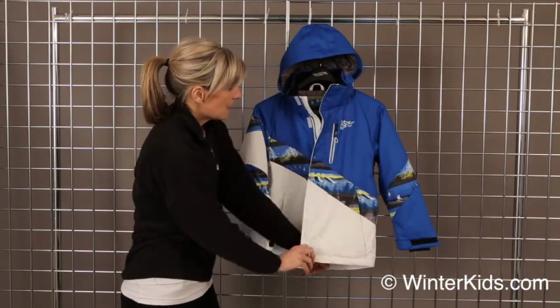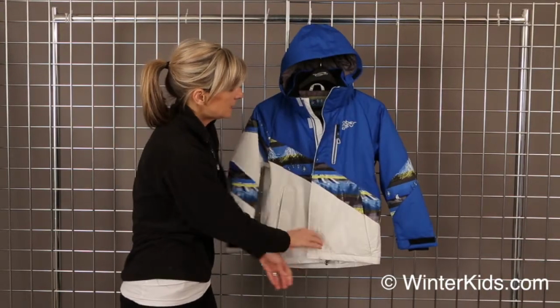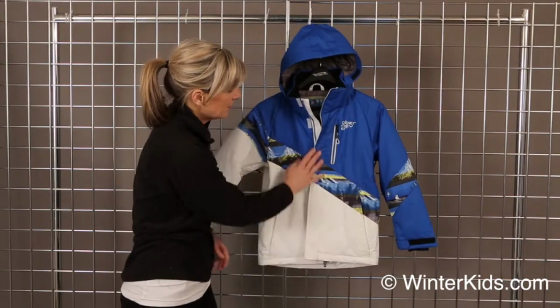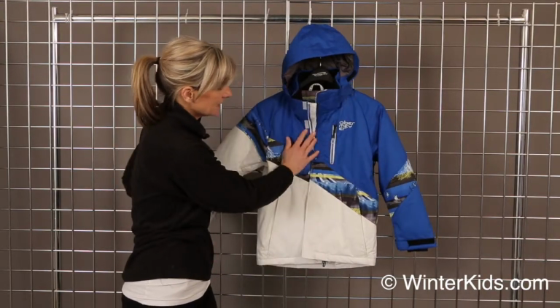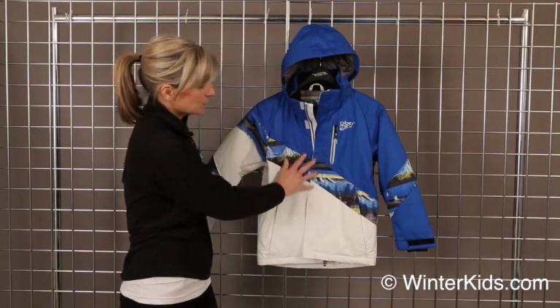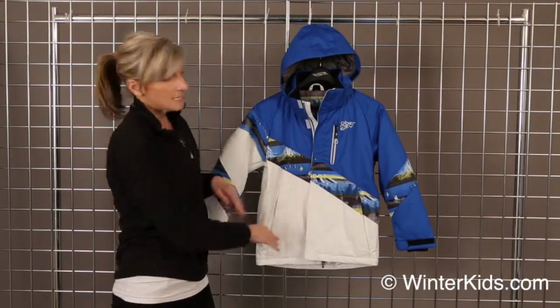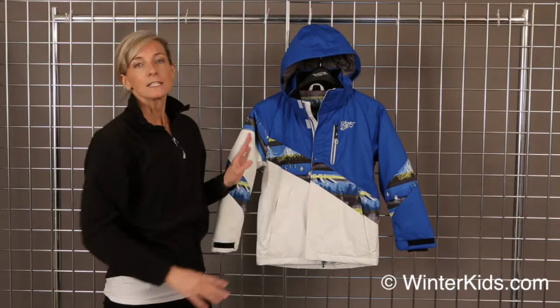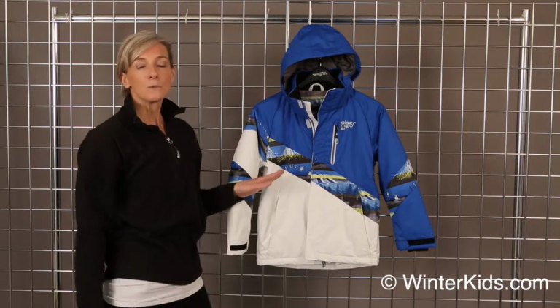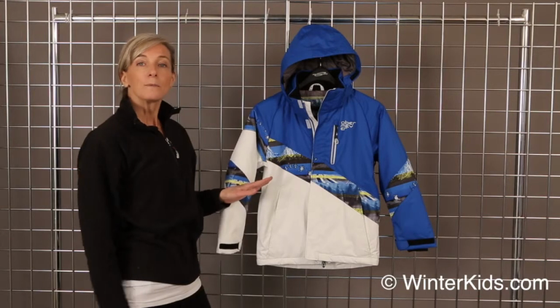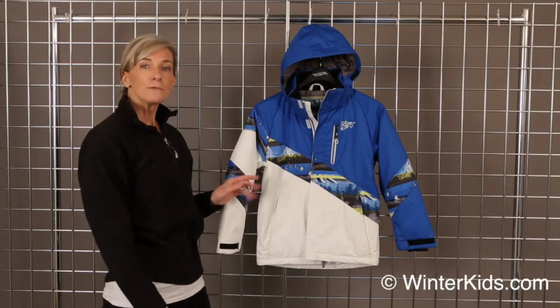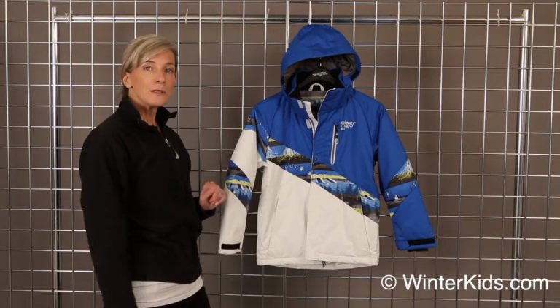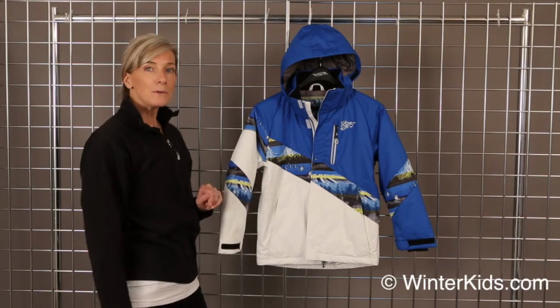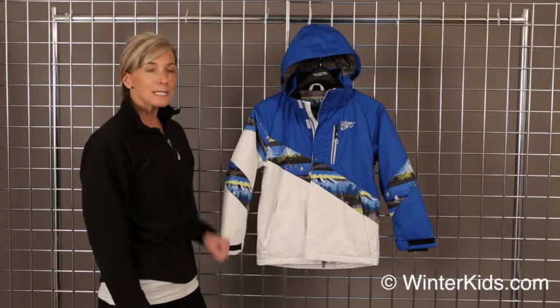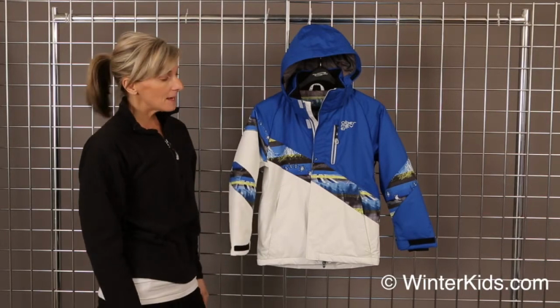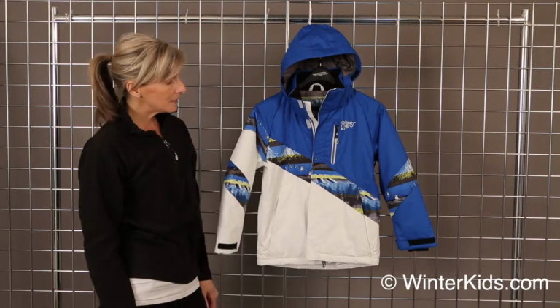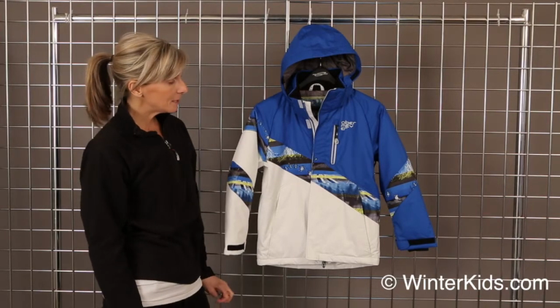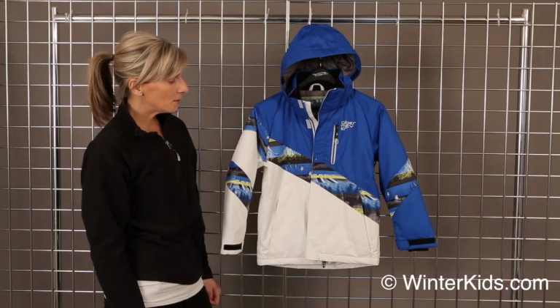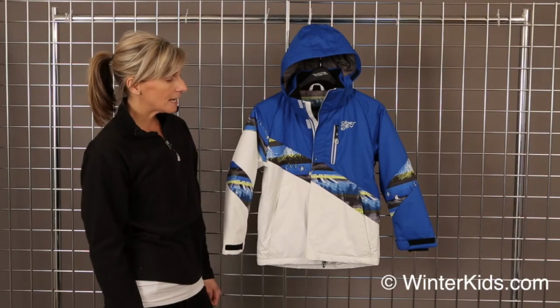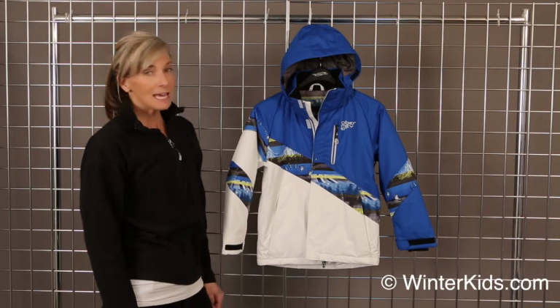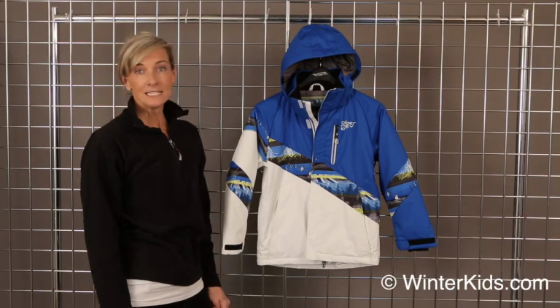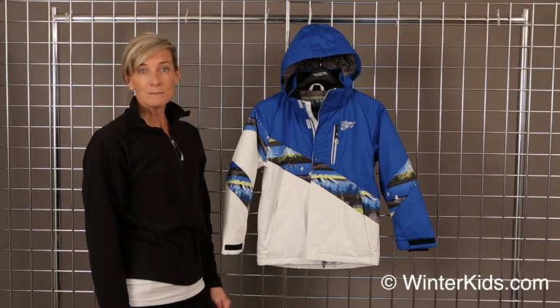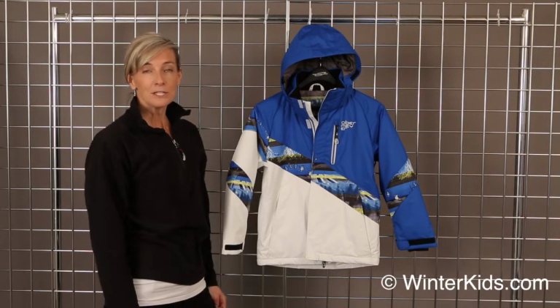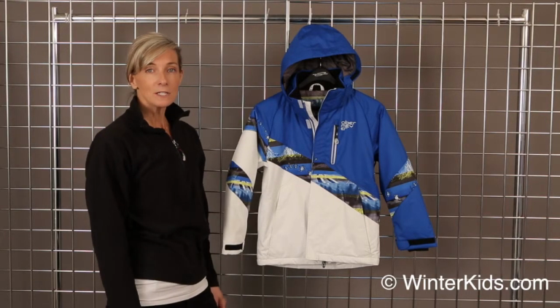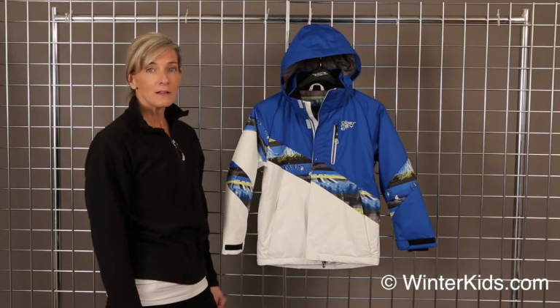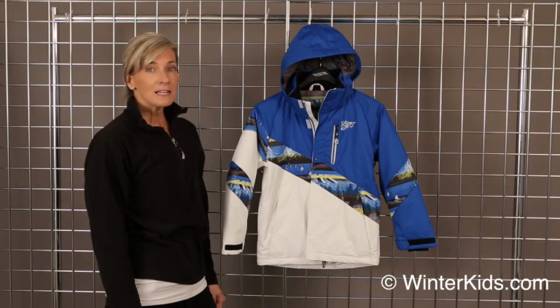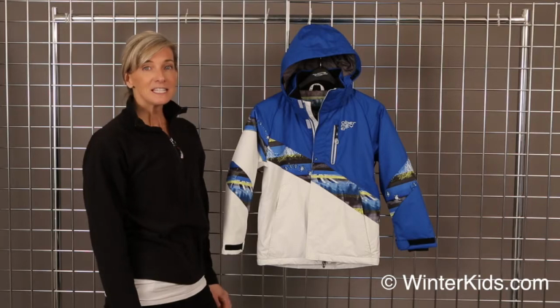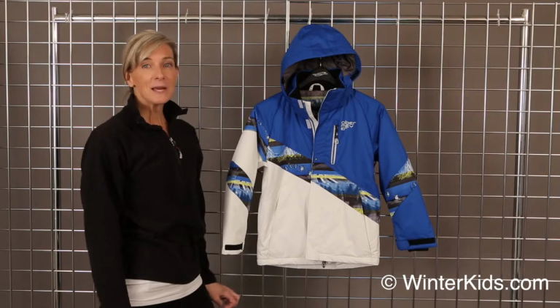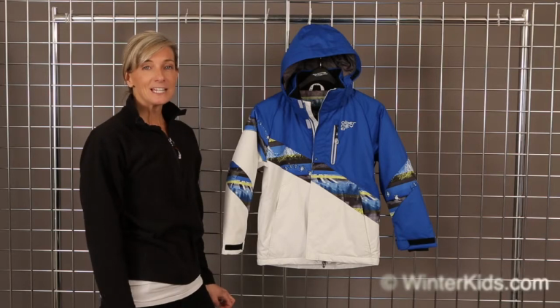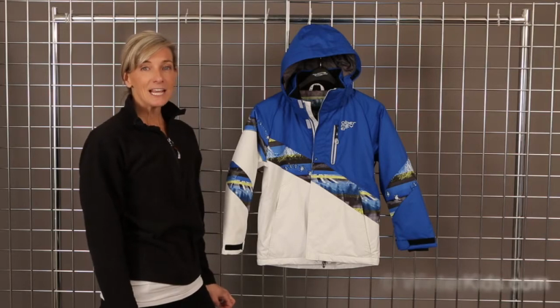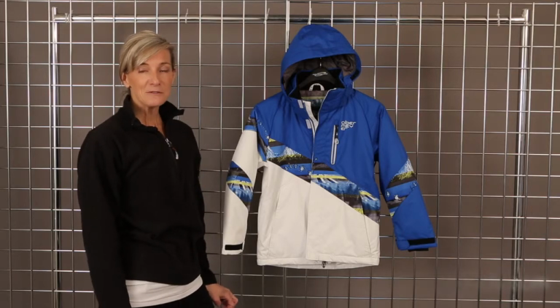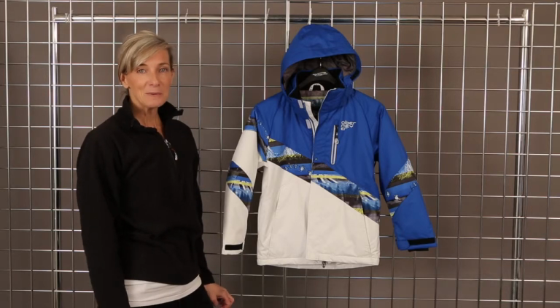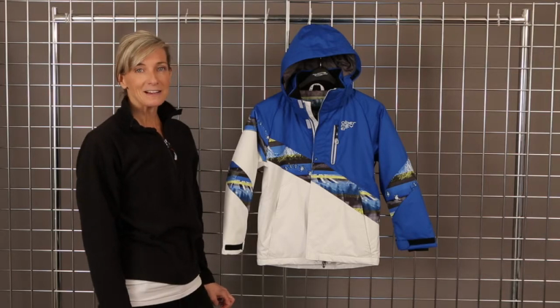This fabric is our StormTech, so it's waterproof, breathable, with a 10,000 millimeter coating, and it is even machine washable. This is the Renegade Jacket from Obermeyer.